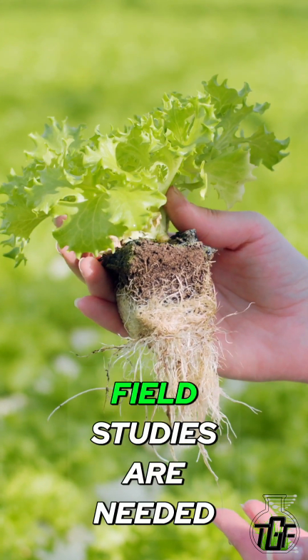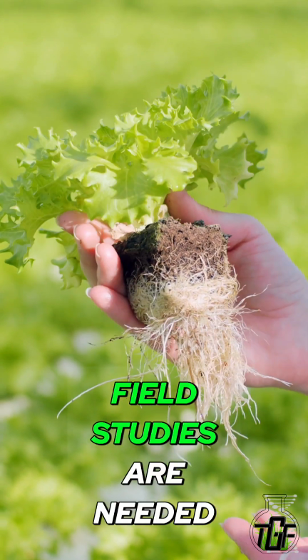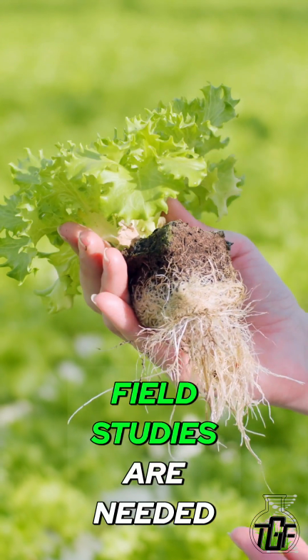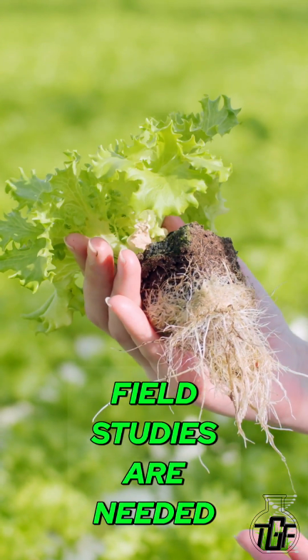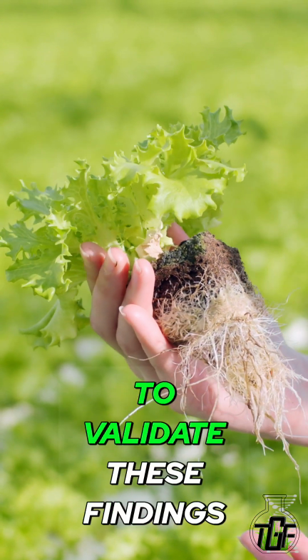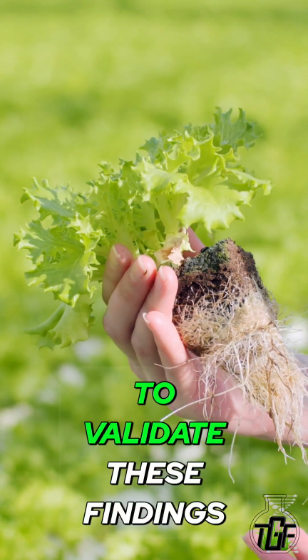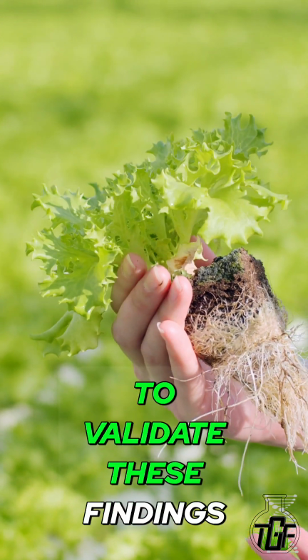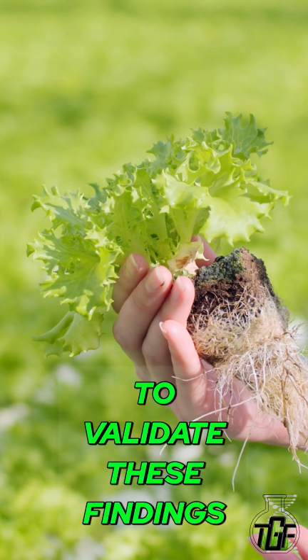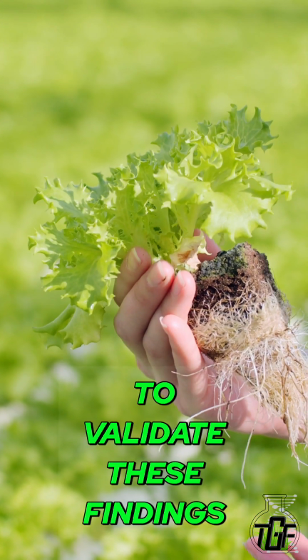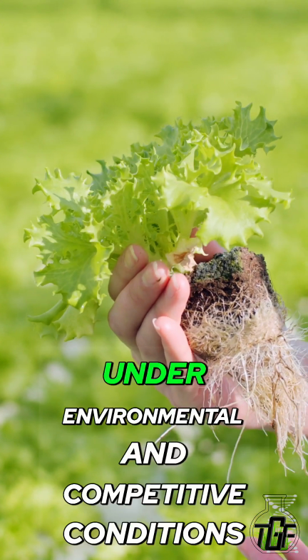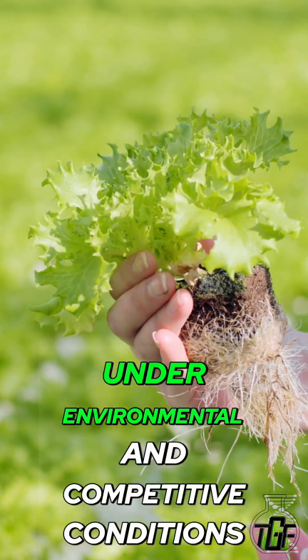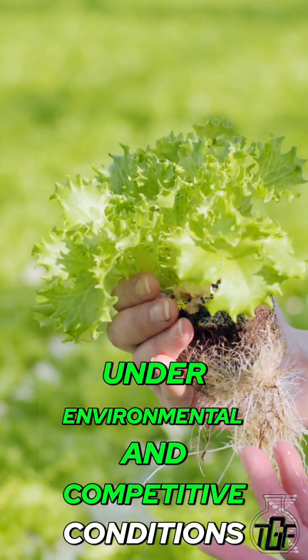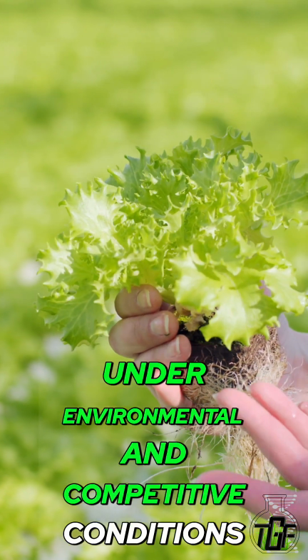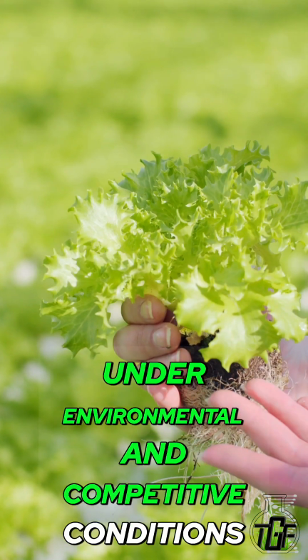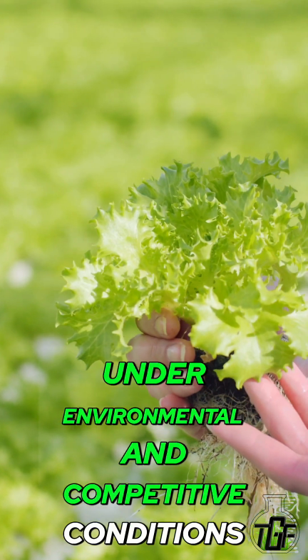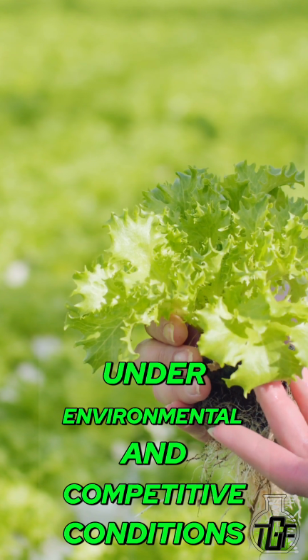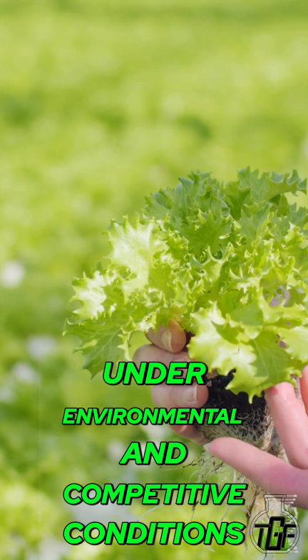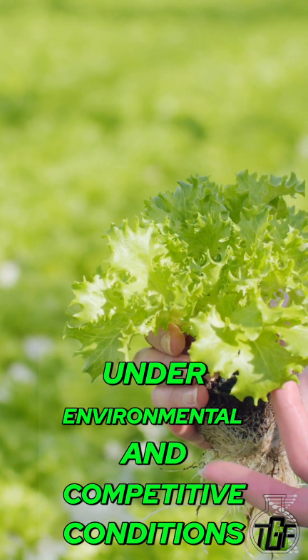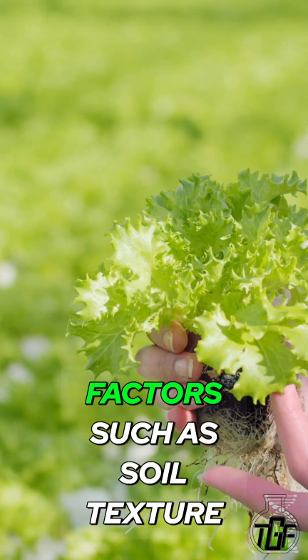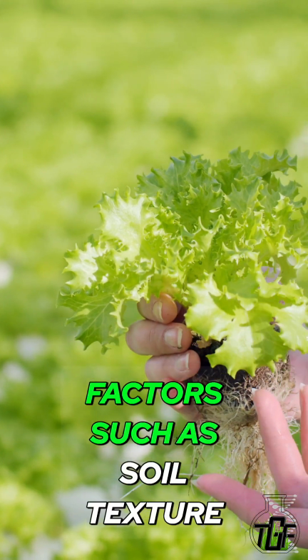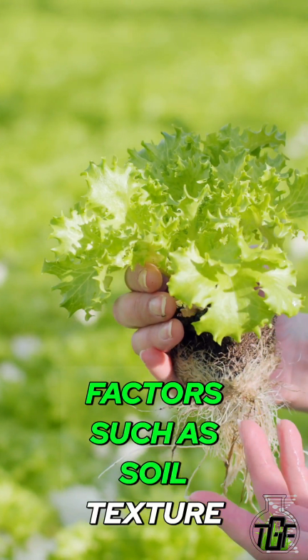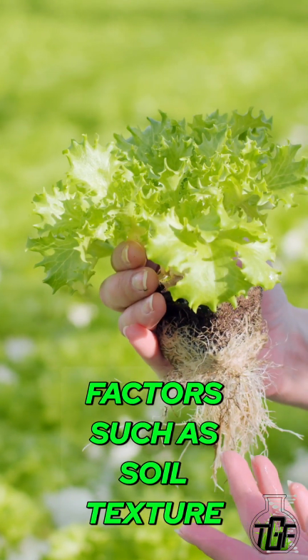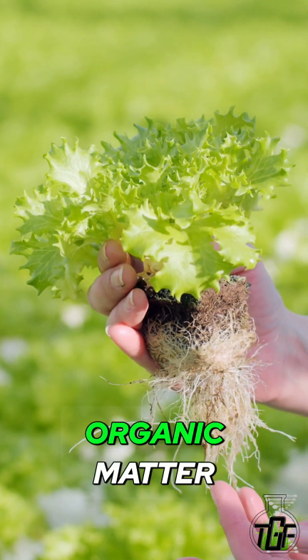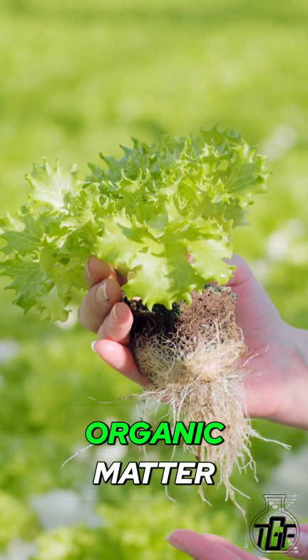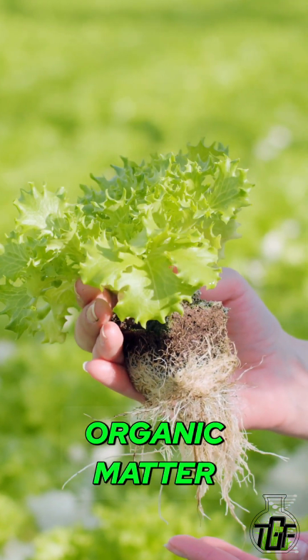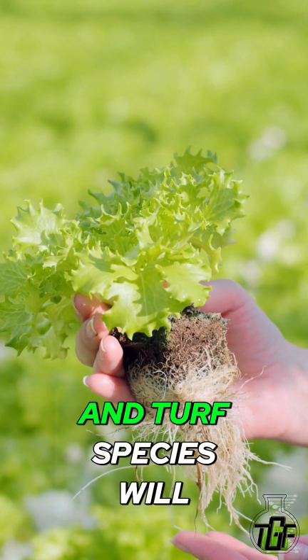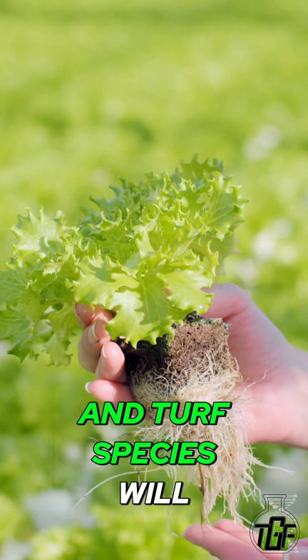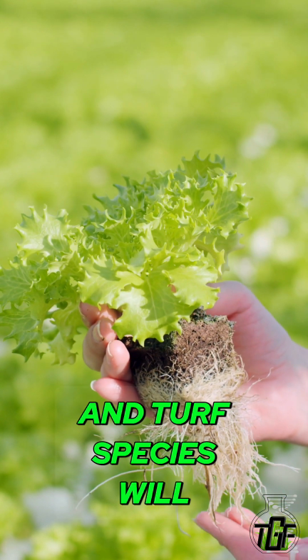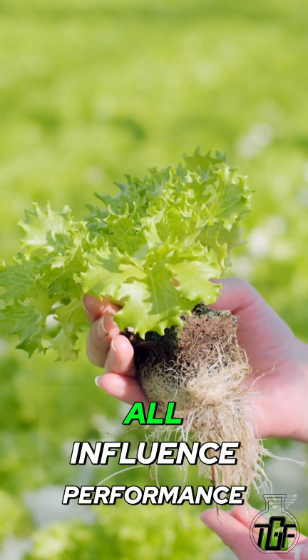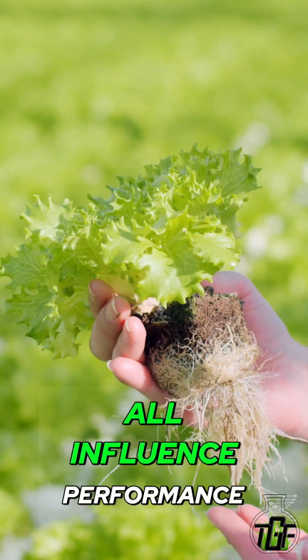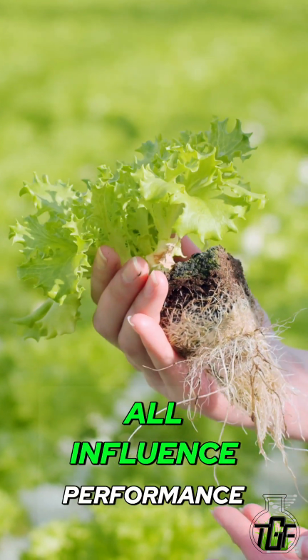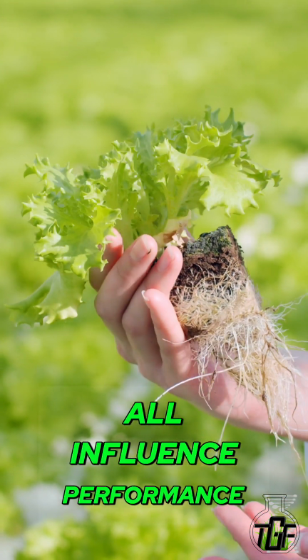field studies are needed to validate these findings under environmental and competitive conditions. Factors such as soil texture, organic matter, and turf species will all influence performance.